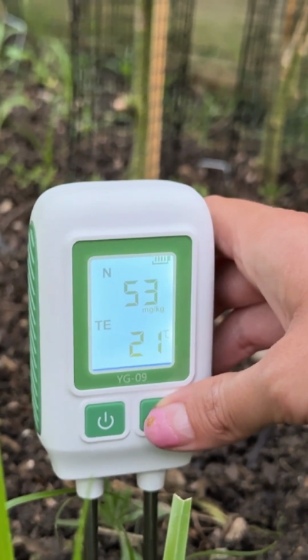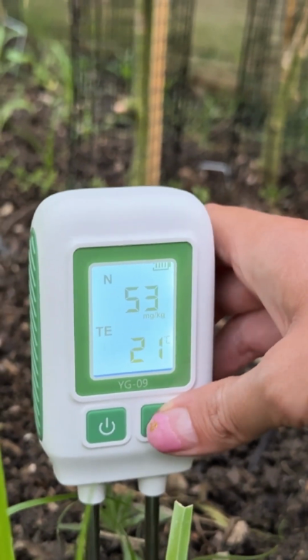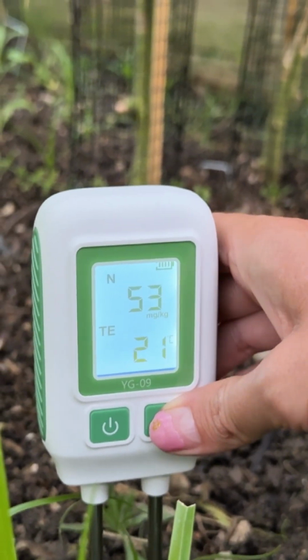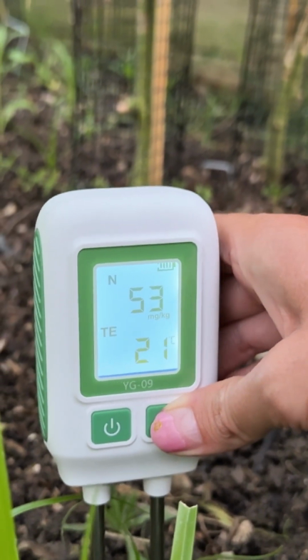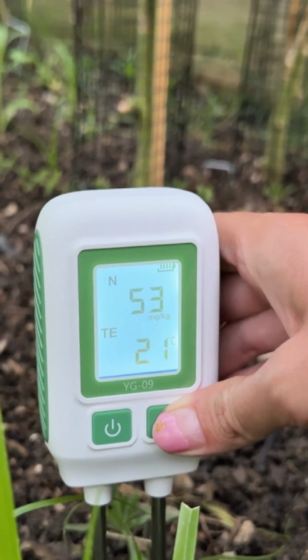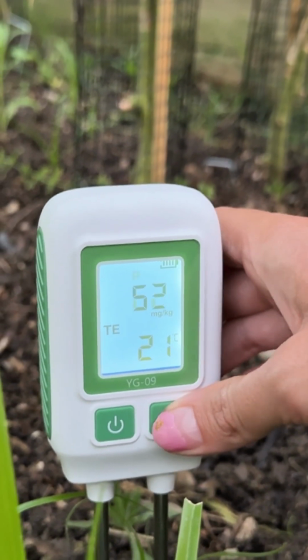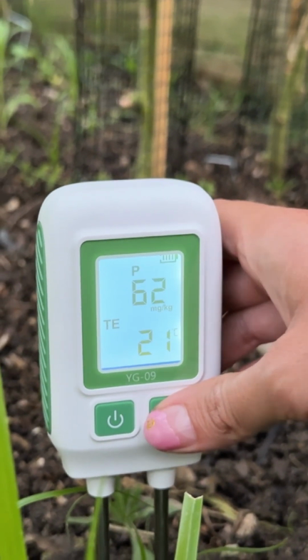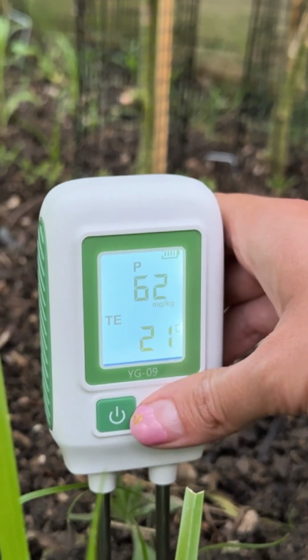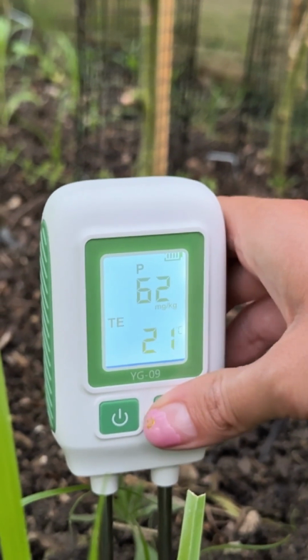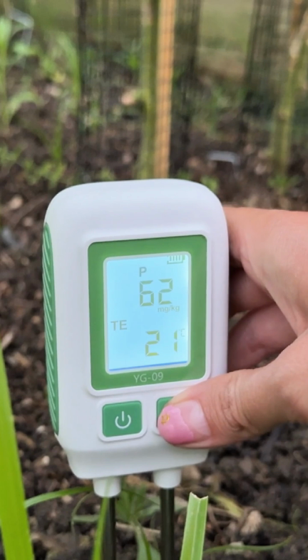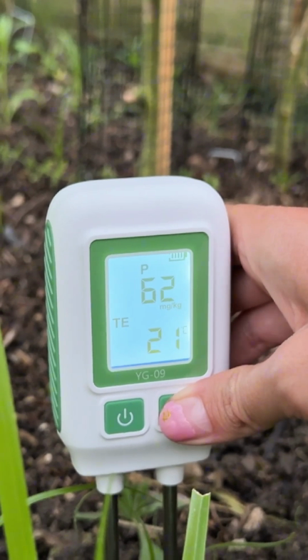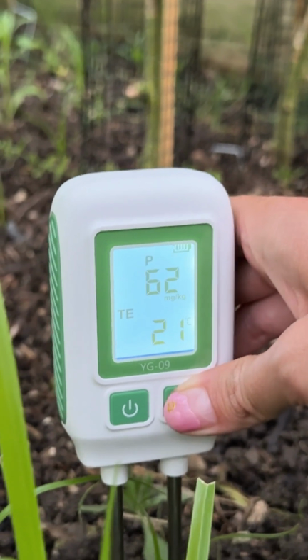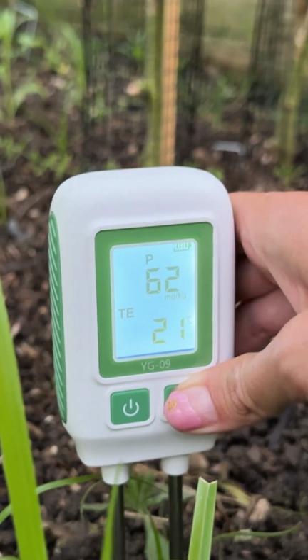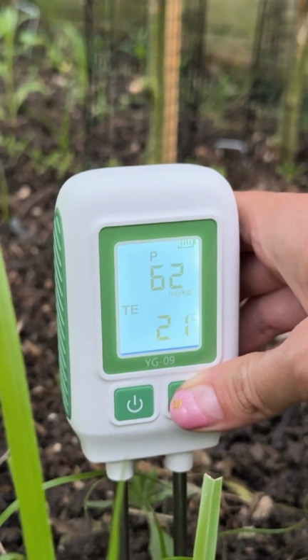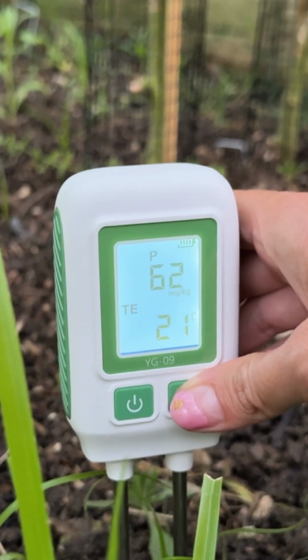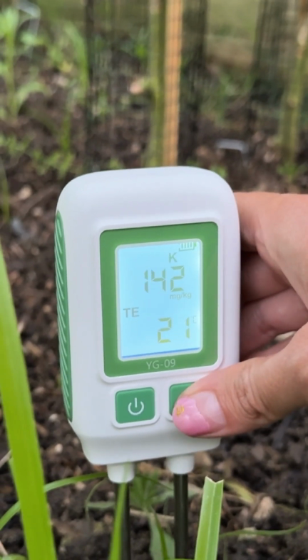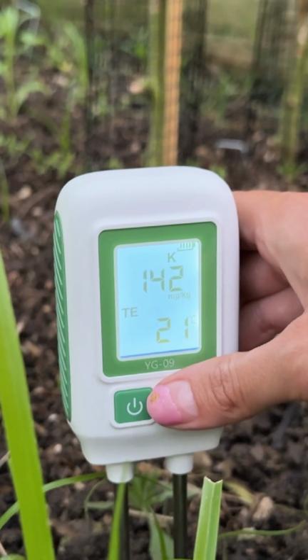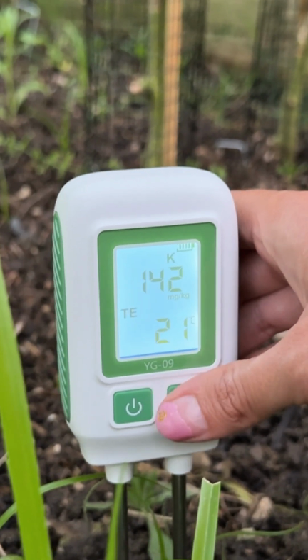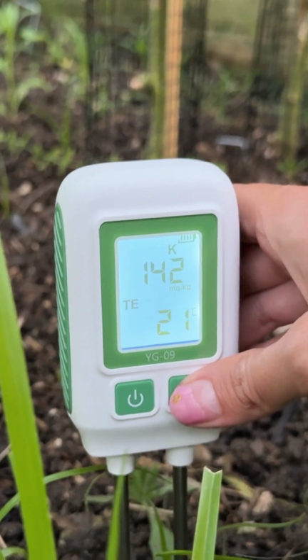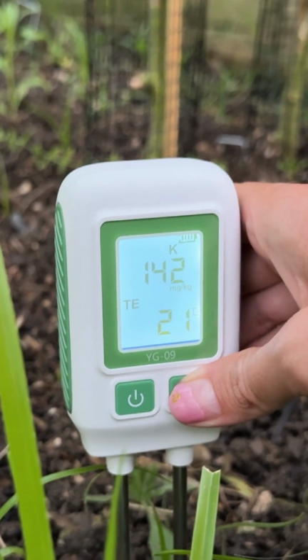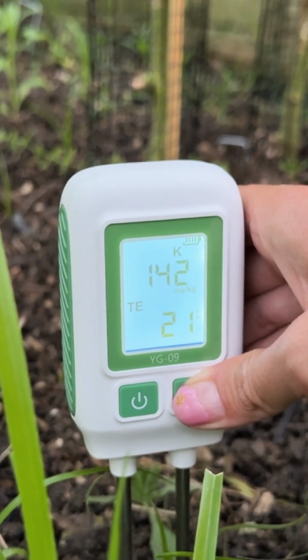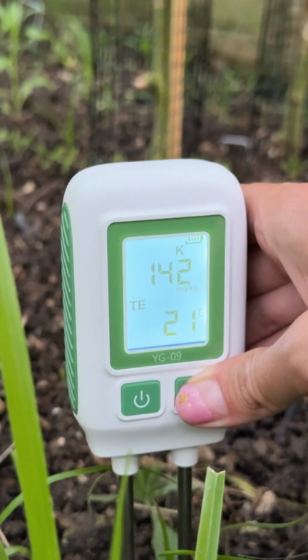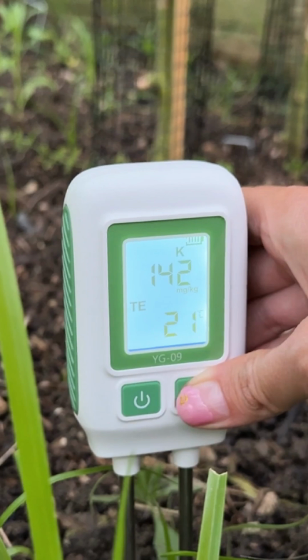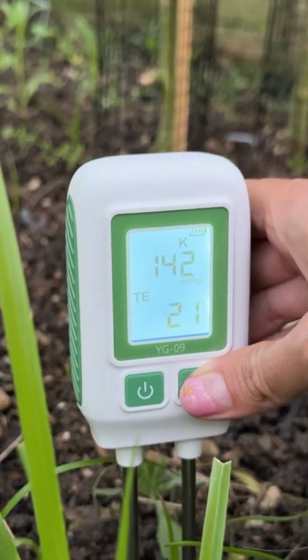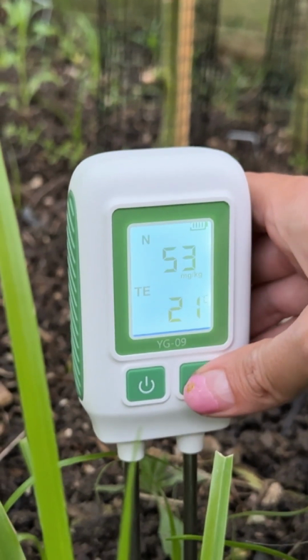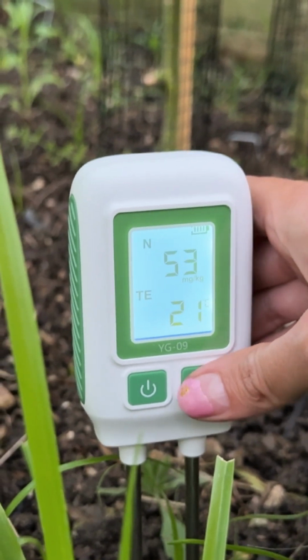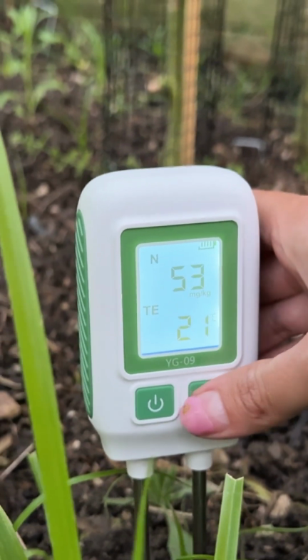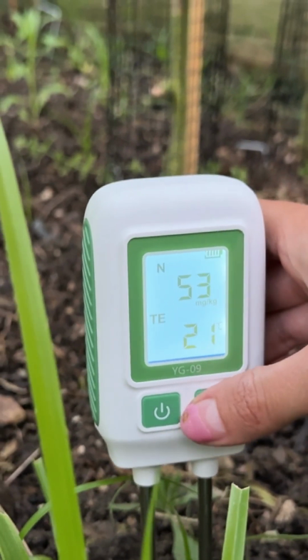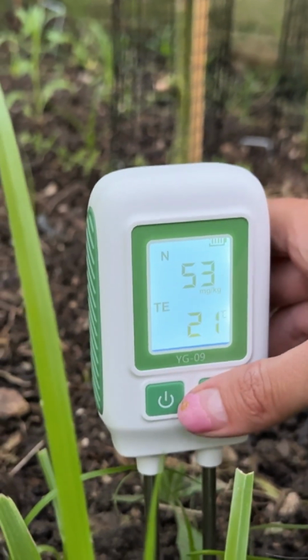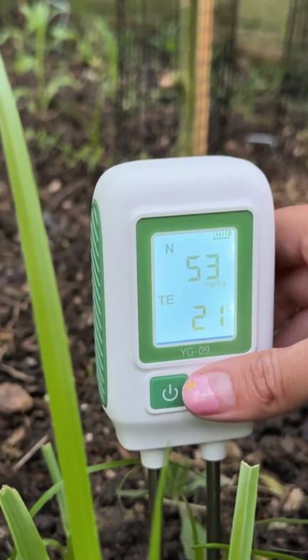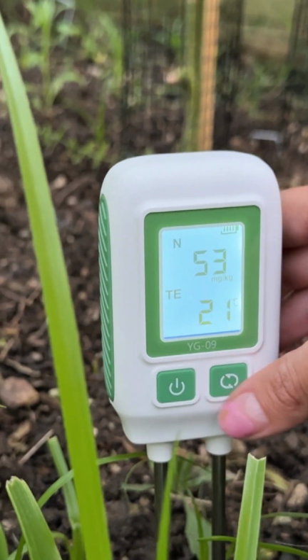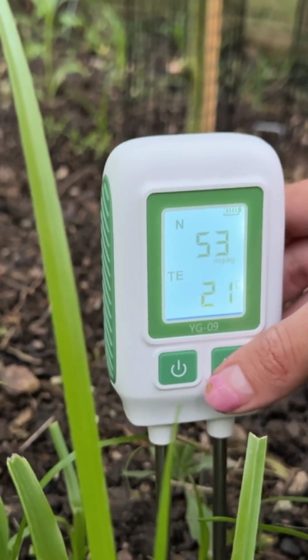This is the nitrogen reading, and then there's the phosphorus, and here's the potassium. You can cycle through and see the different readings that are available on here.